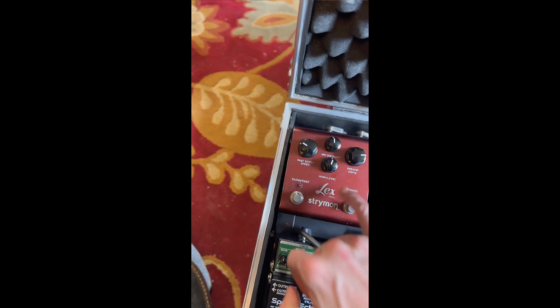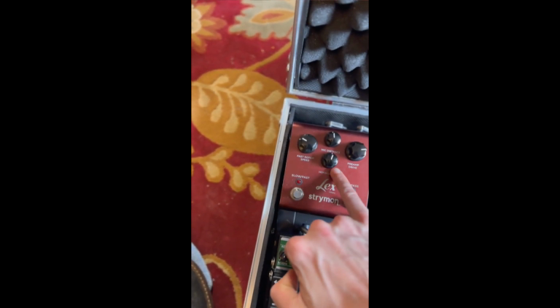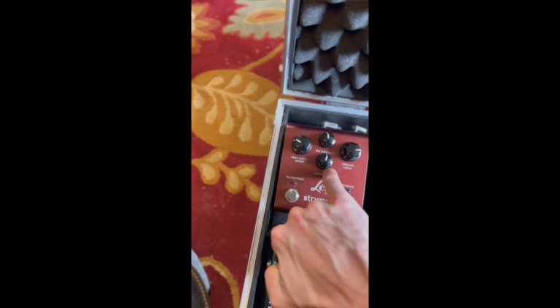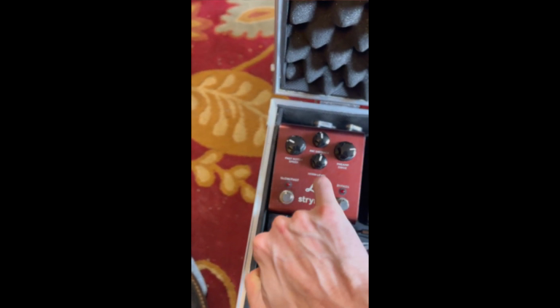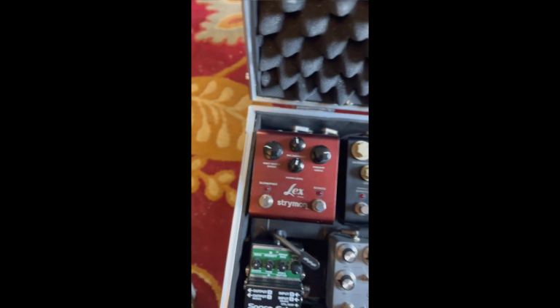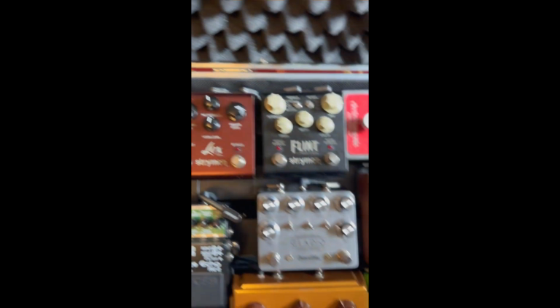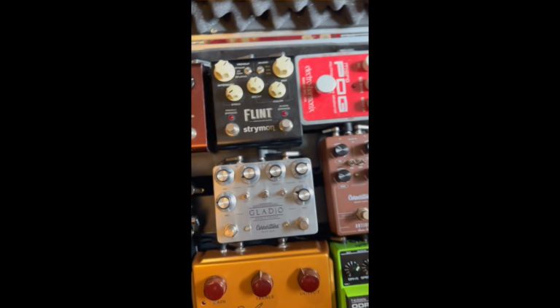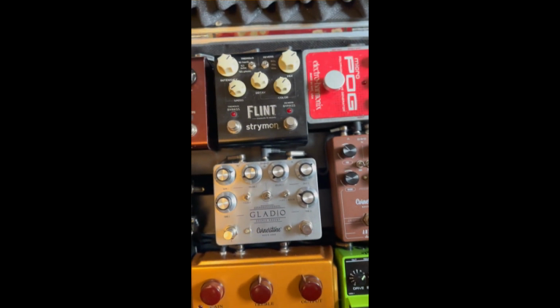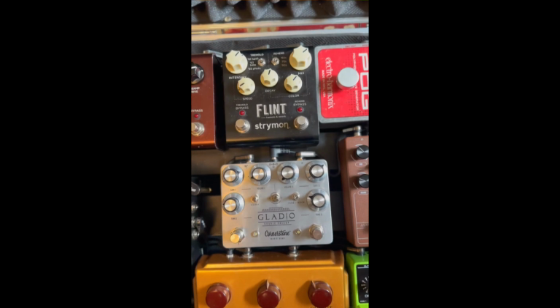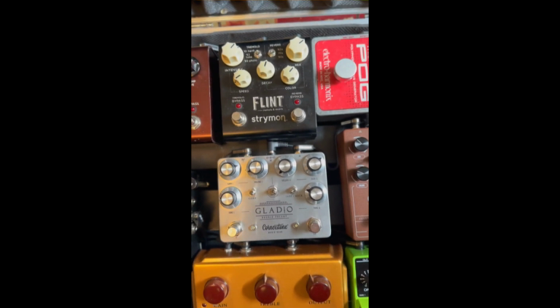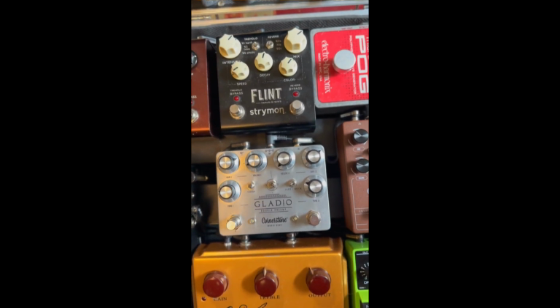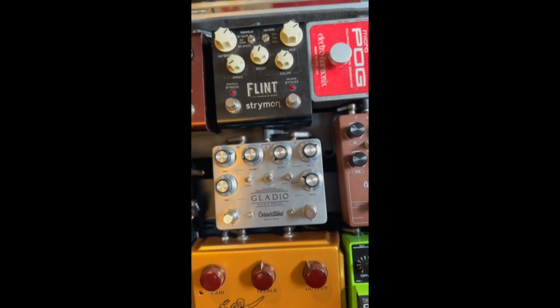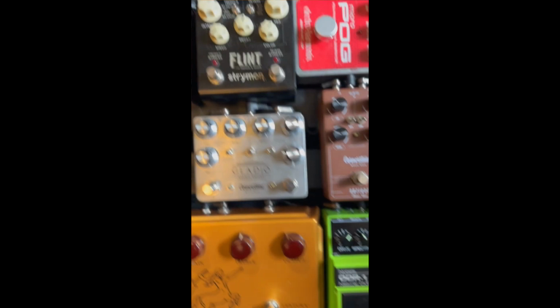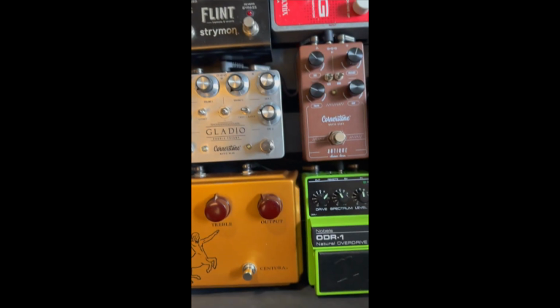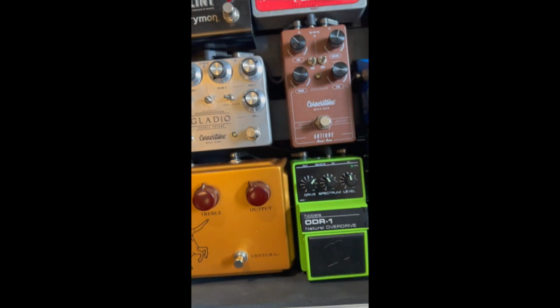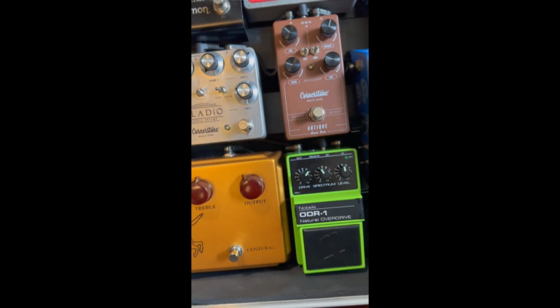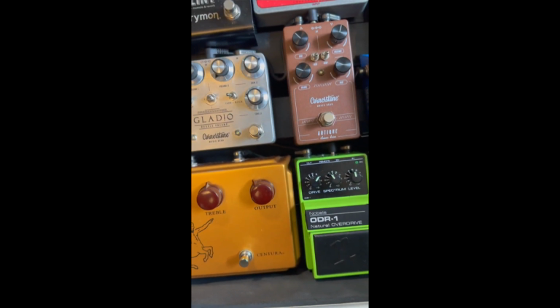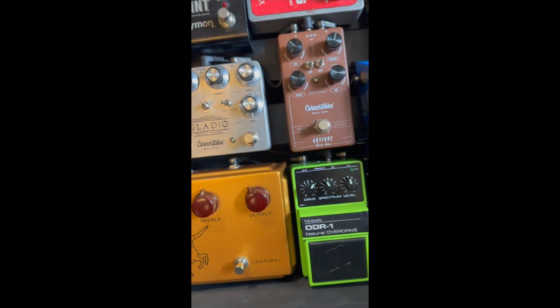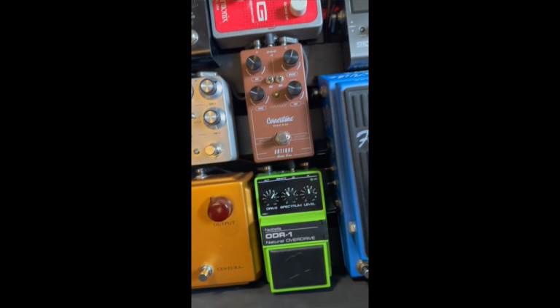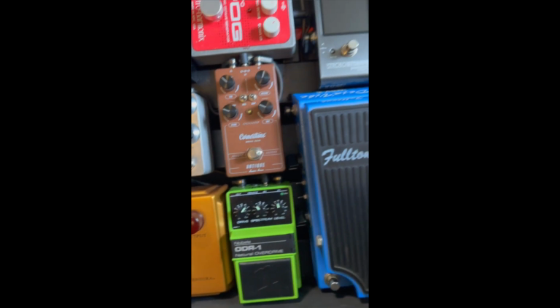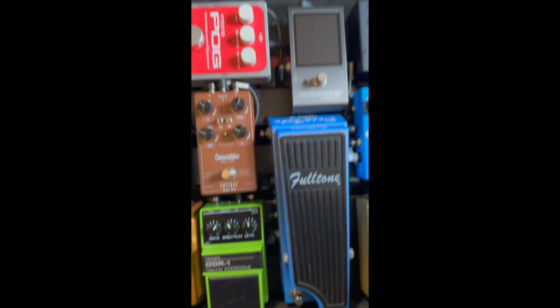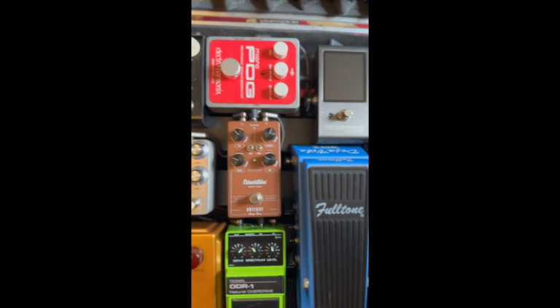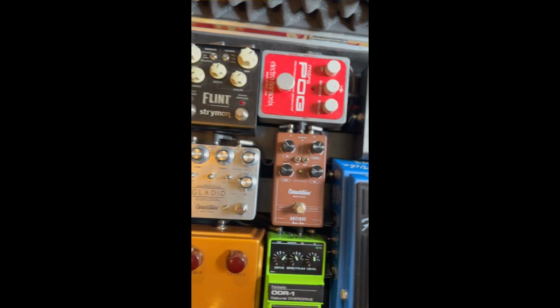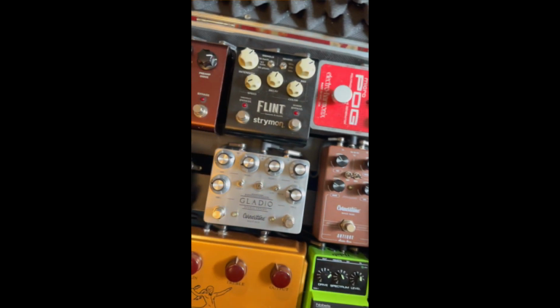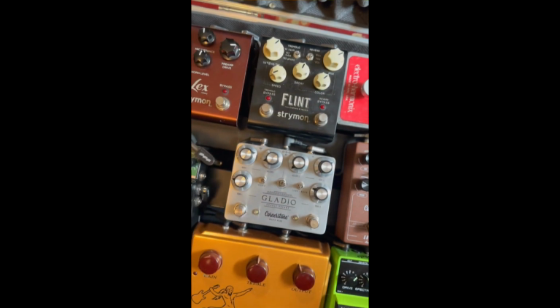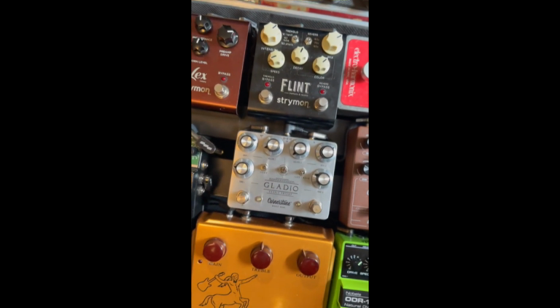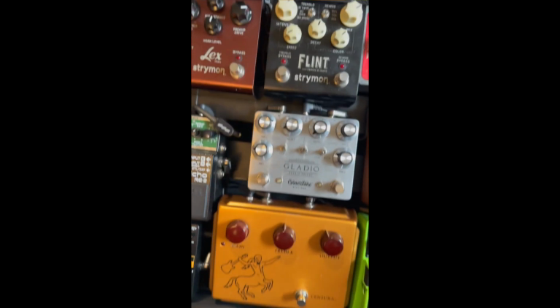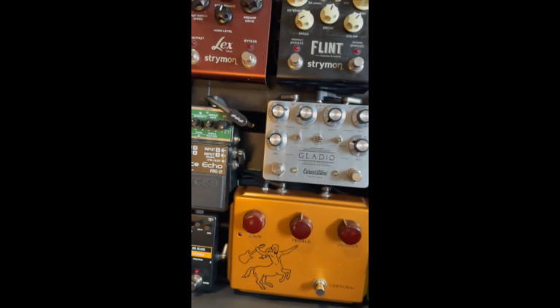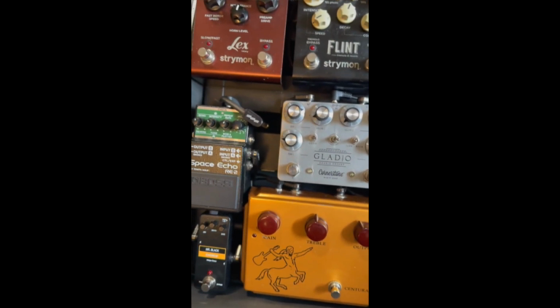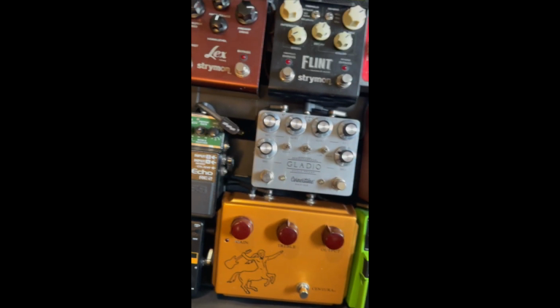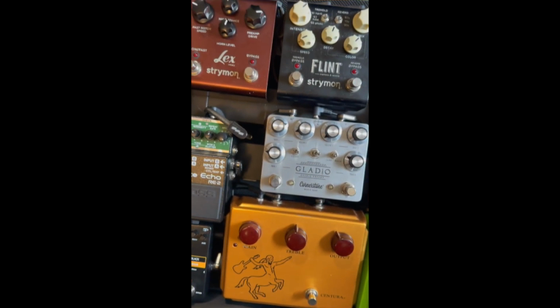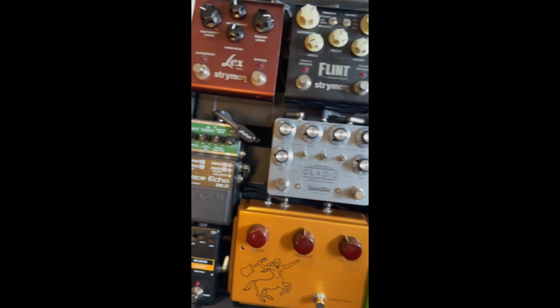Keep in mind that the settings on this board change all the time, so the settings are not necessarily what I use all the time, but this is the order that my board is in.